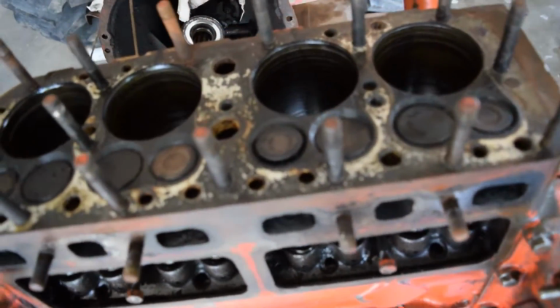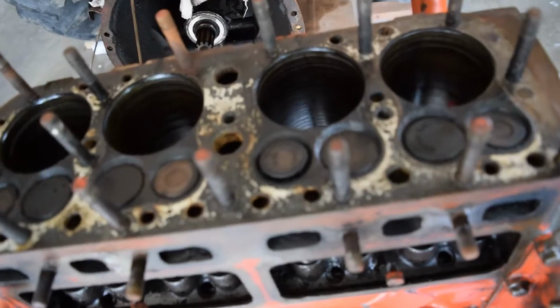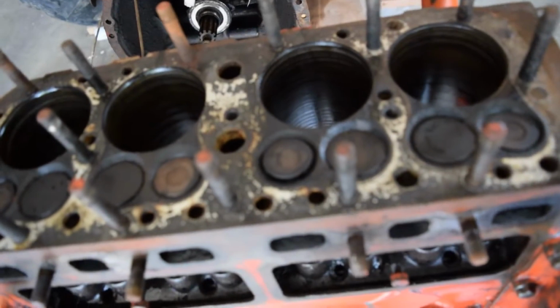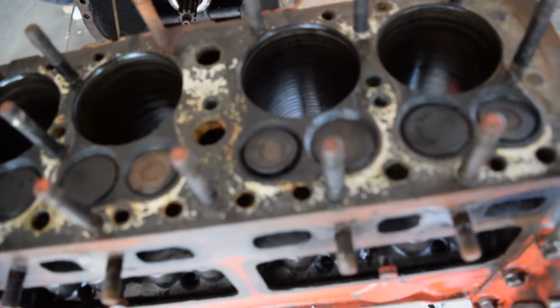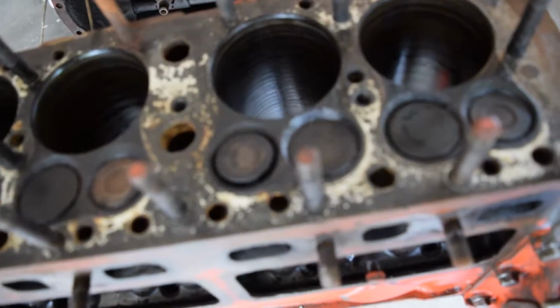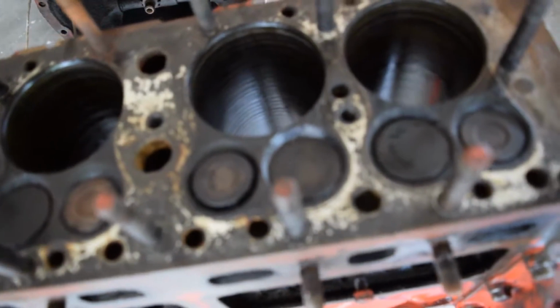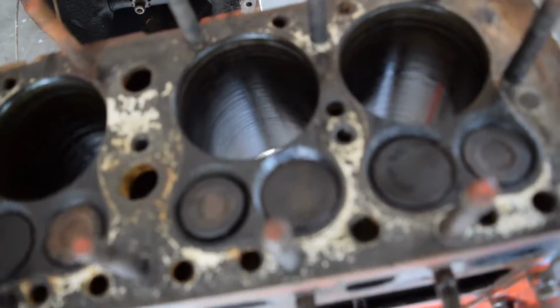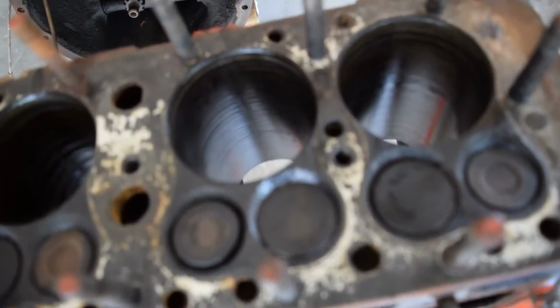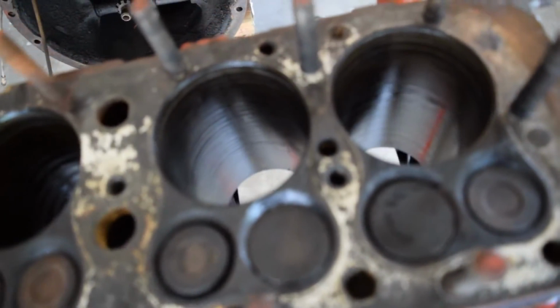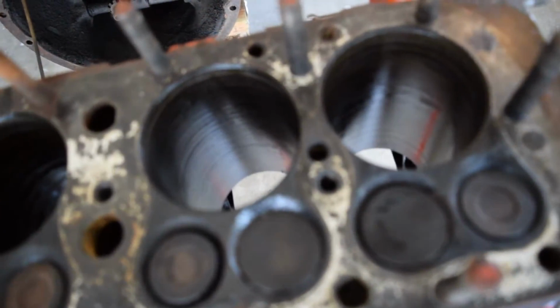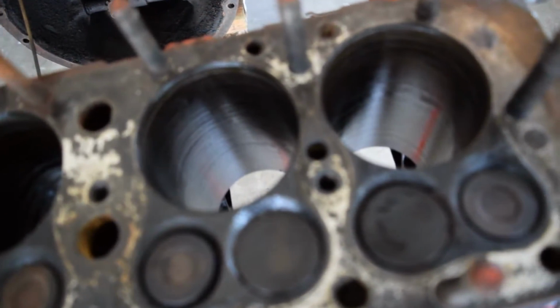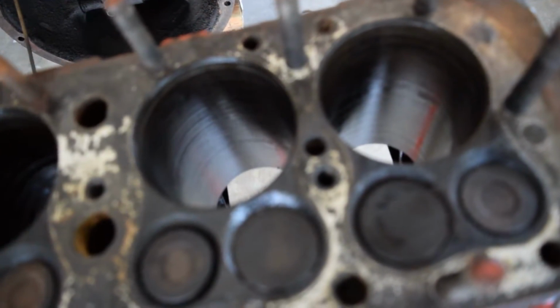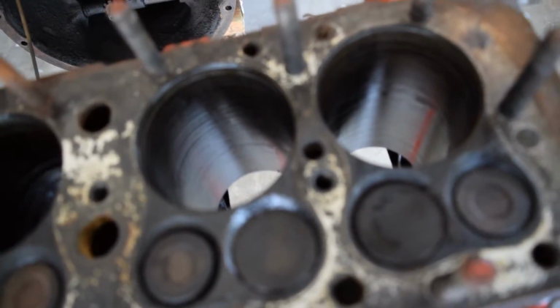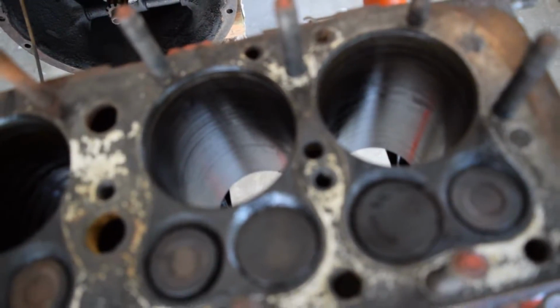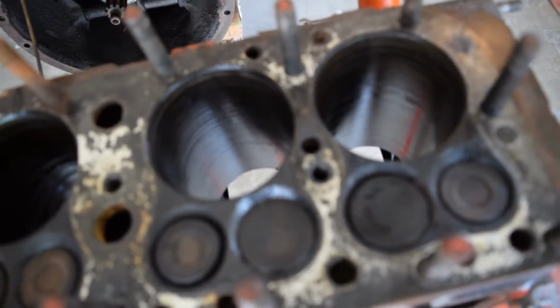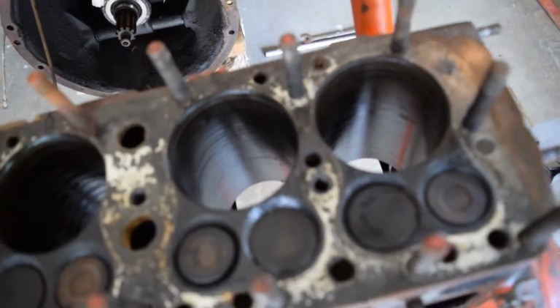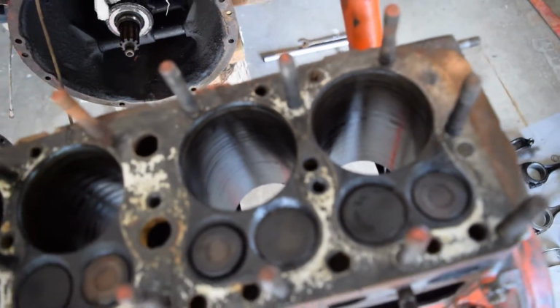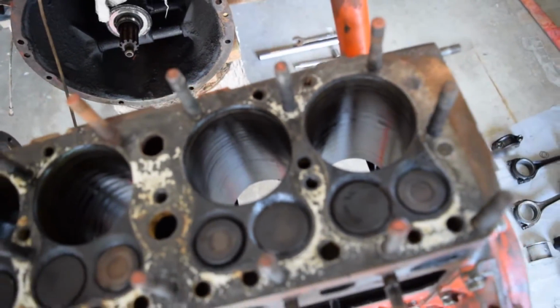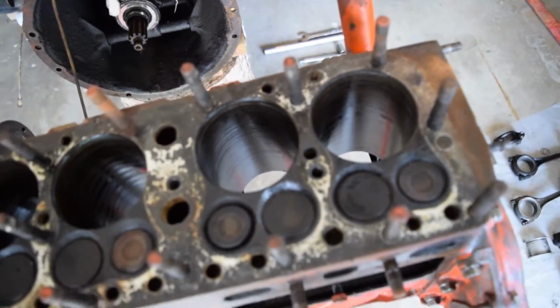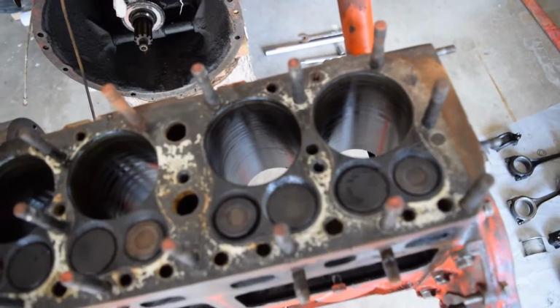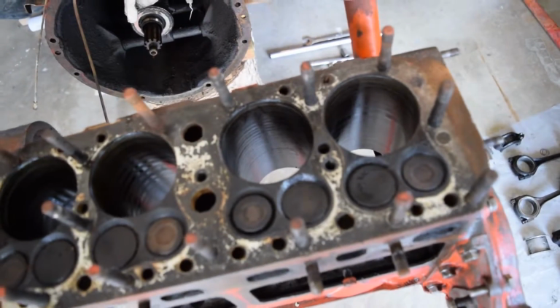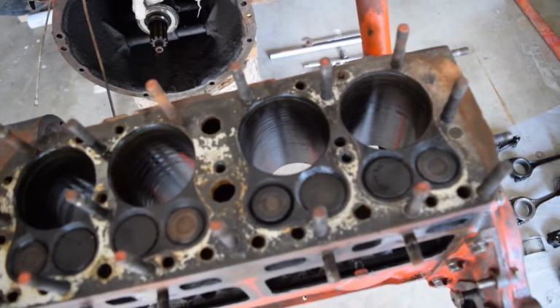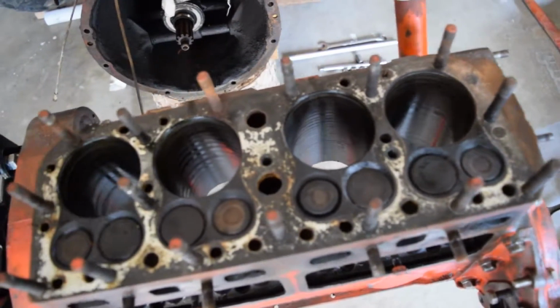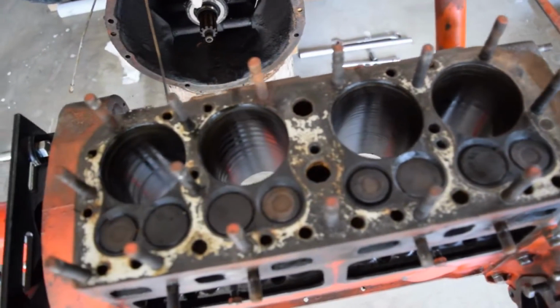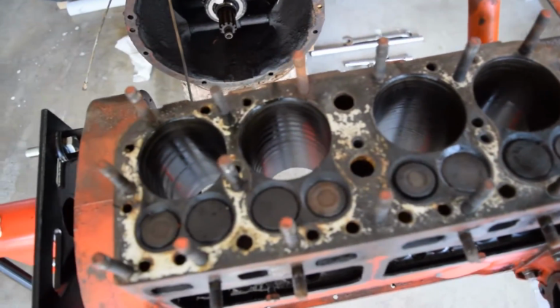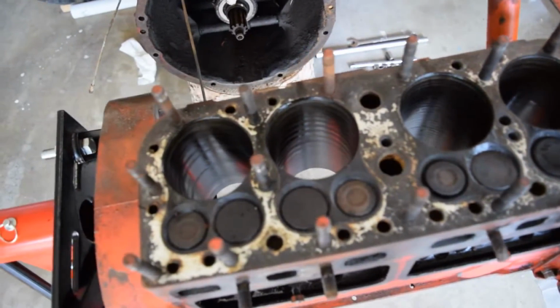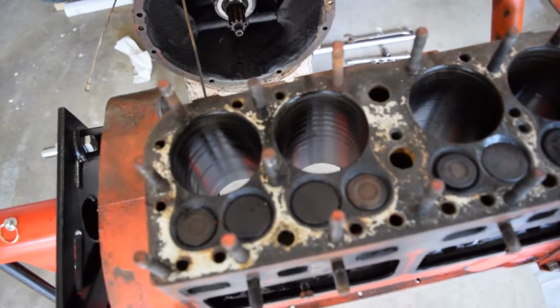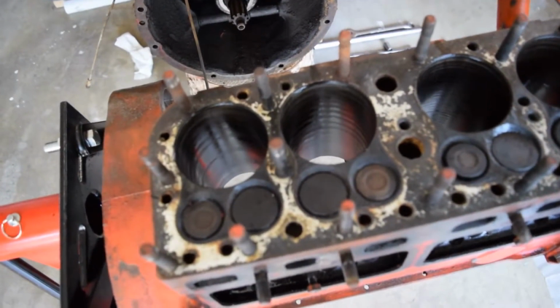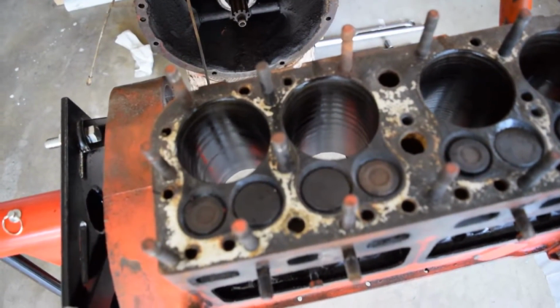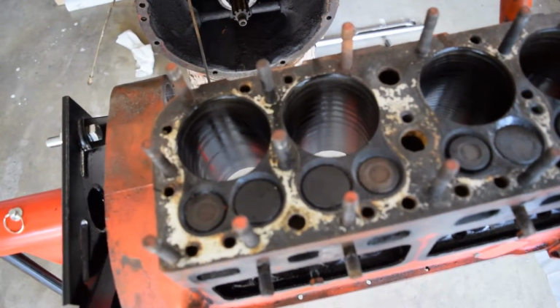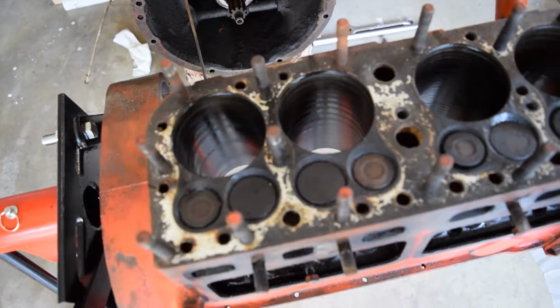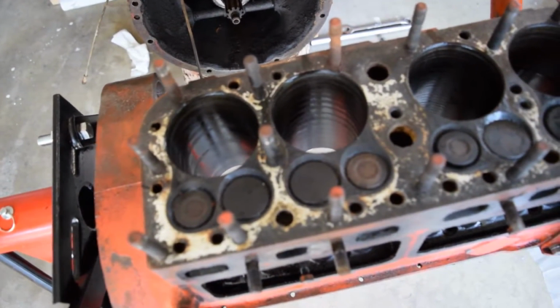We still have the valves to do, but we got the sleeves out. Two of the sleeves were totally ruined and two of them came out pretty easily.